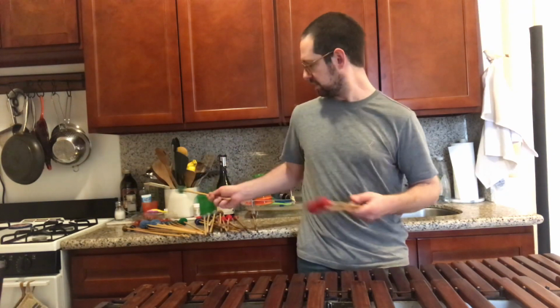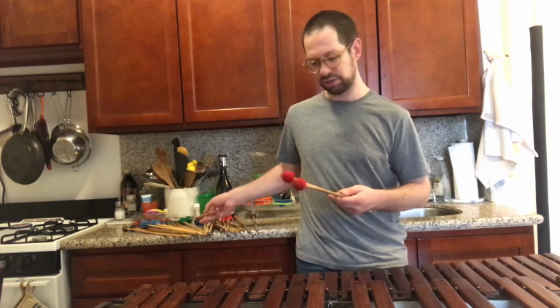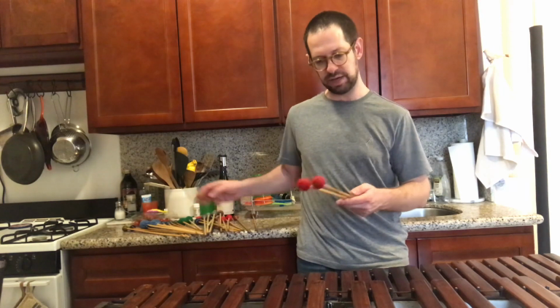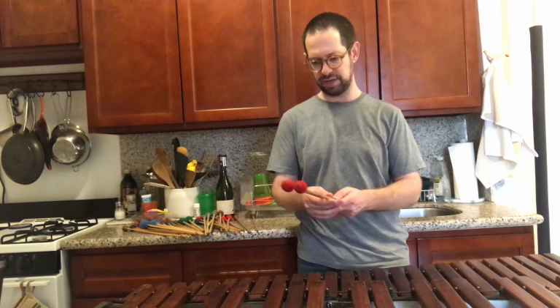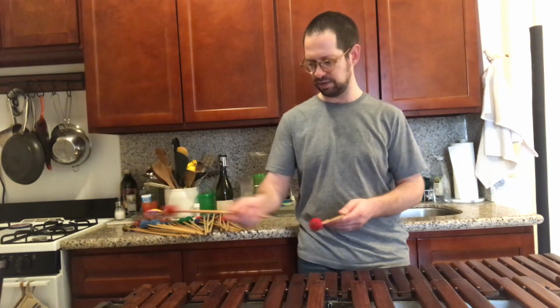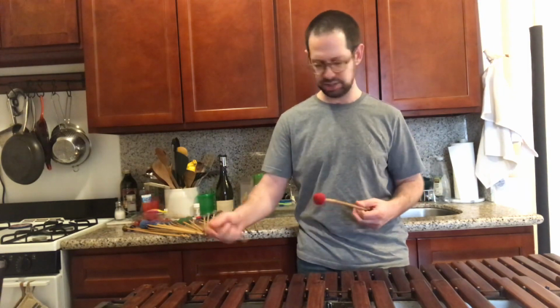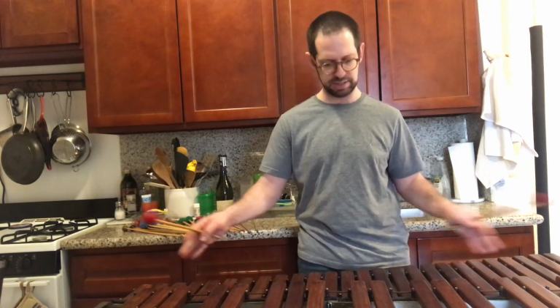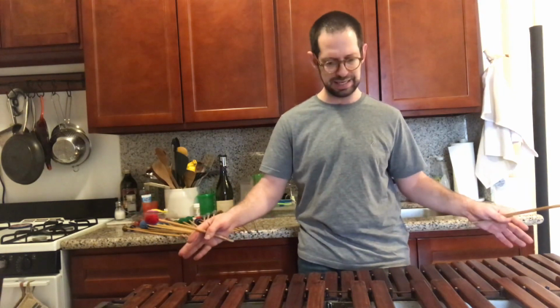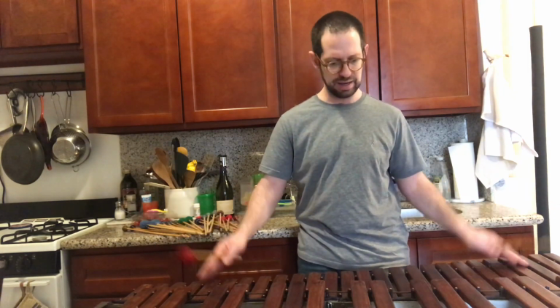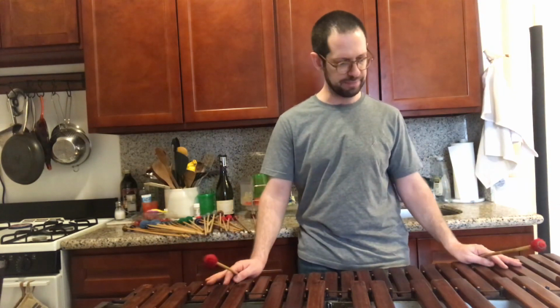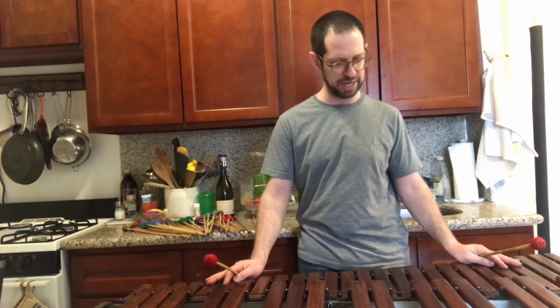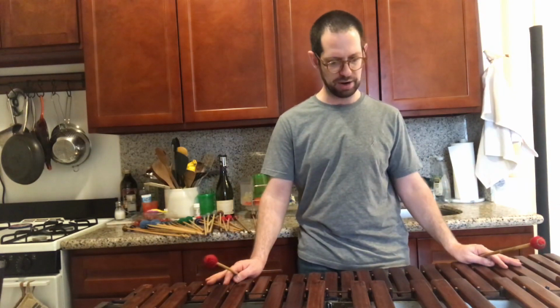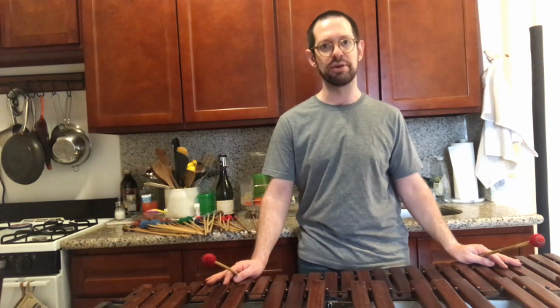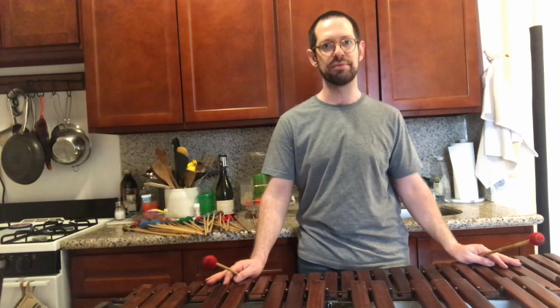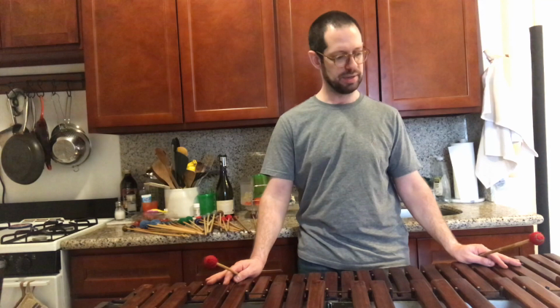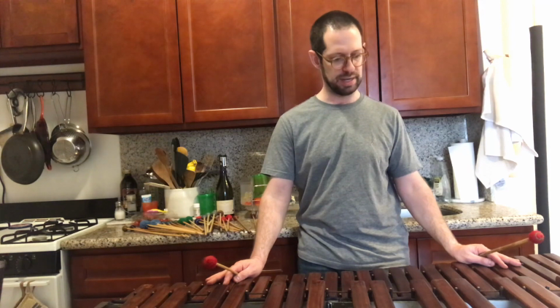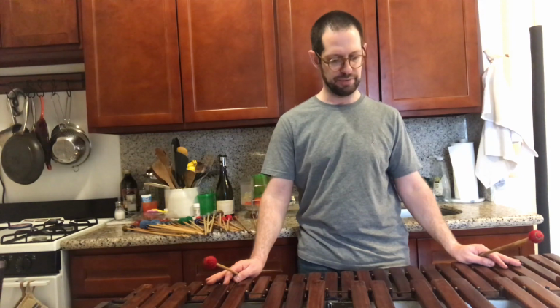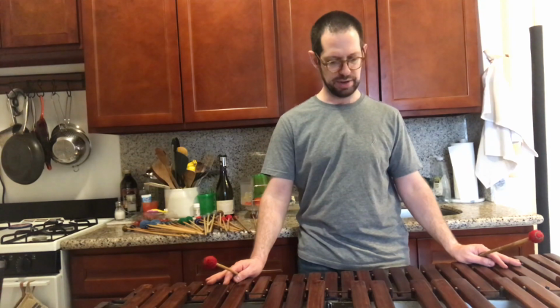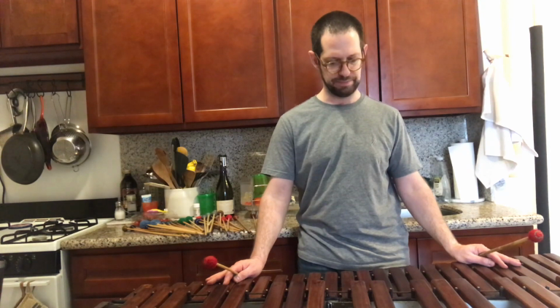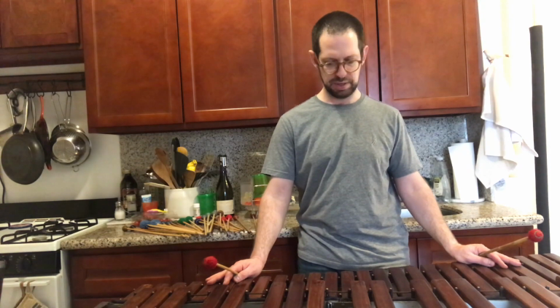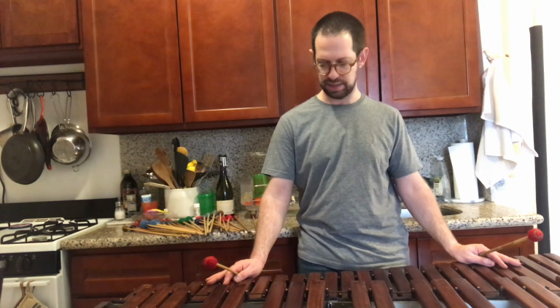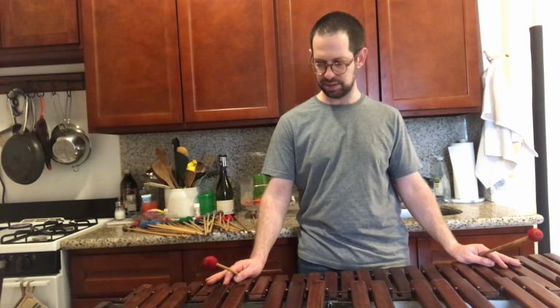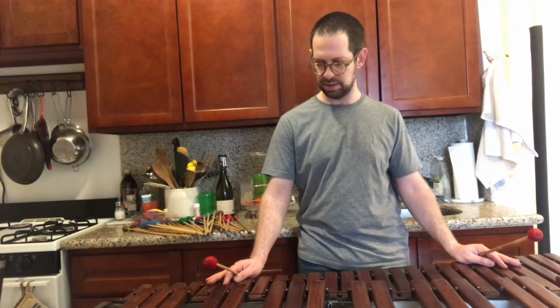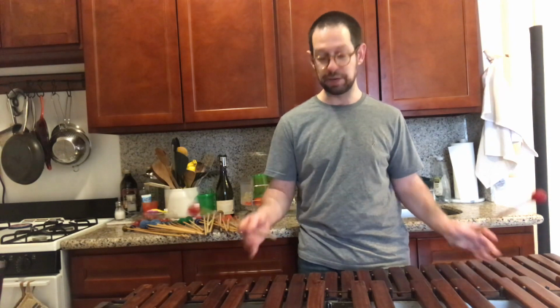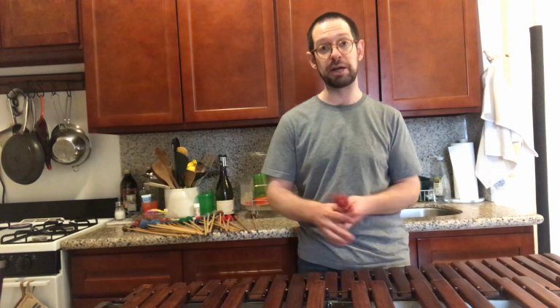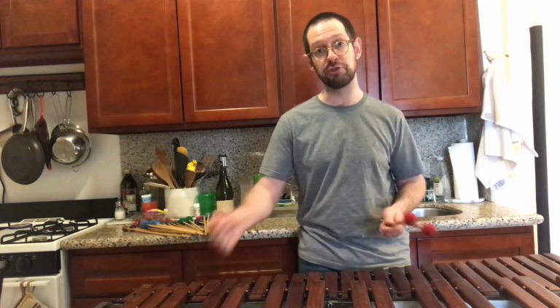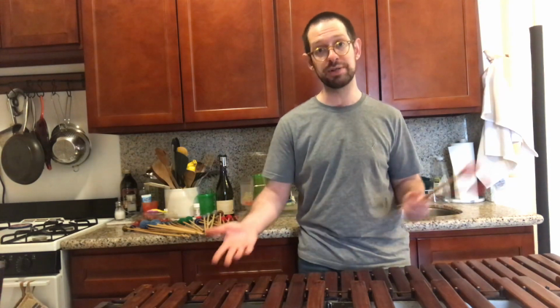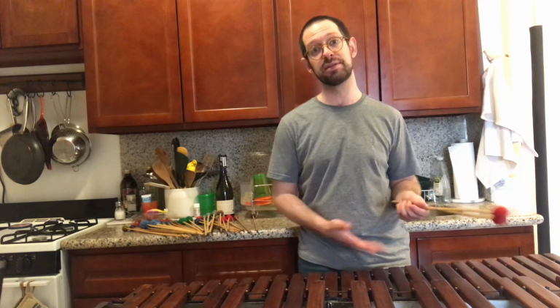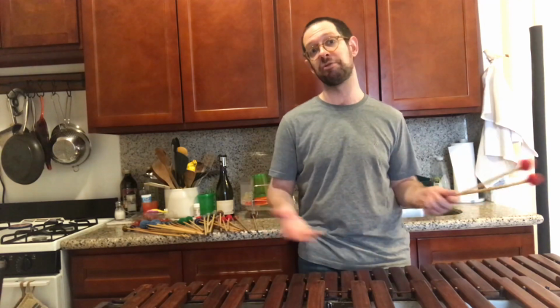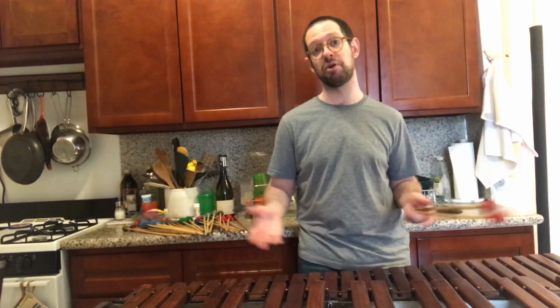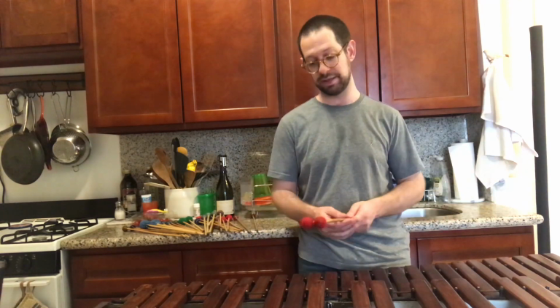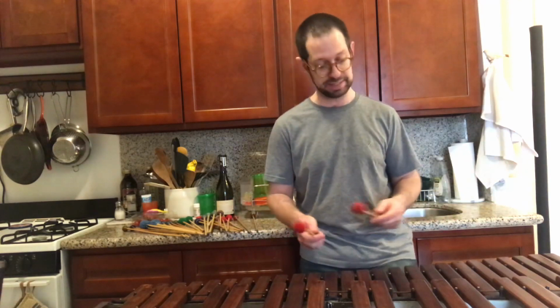This is too soft, I think, for this. It's going to make the instrument — this is a heavy, narrow bar, solo tone xylophone — and so some of them are going to make too much frame noise. Some of them will overplay the instrument.